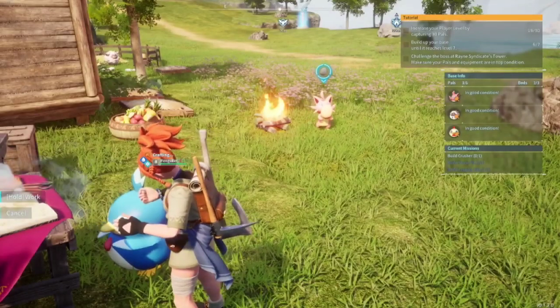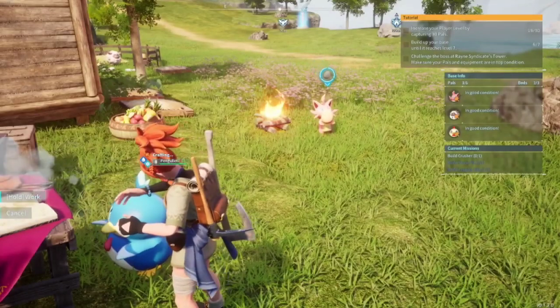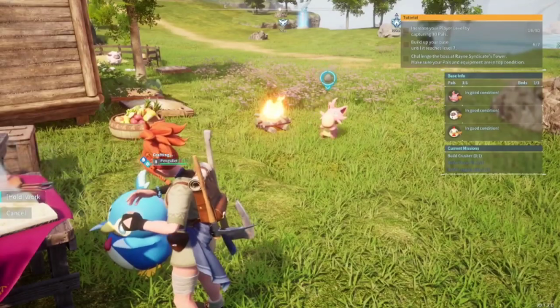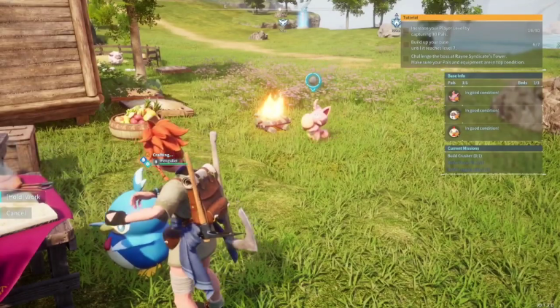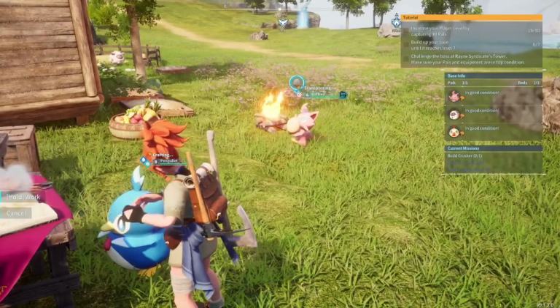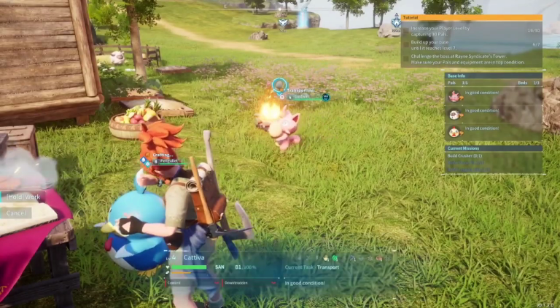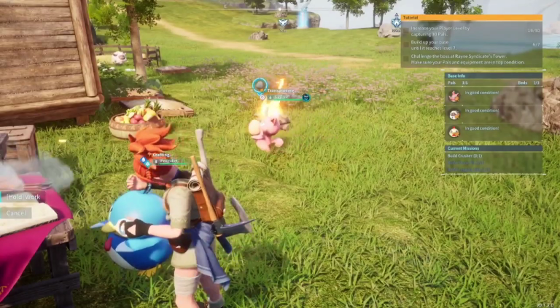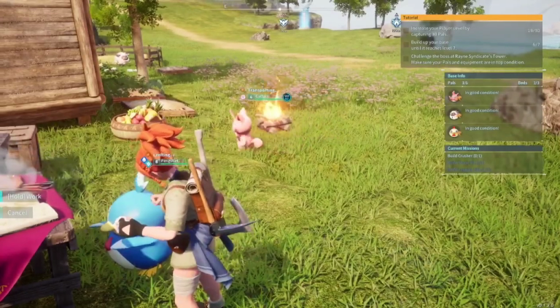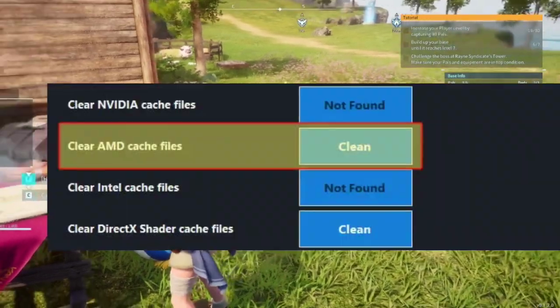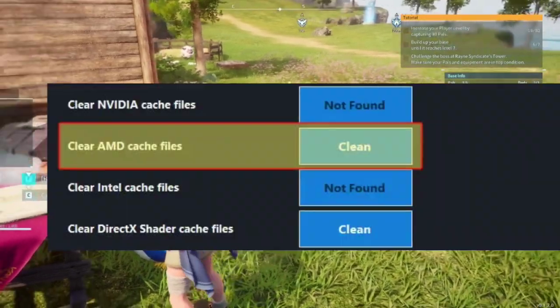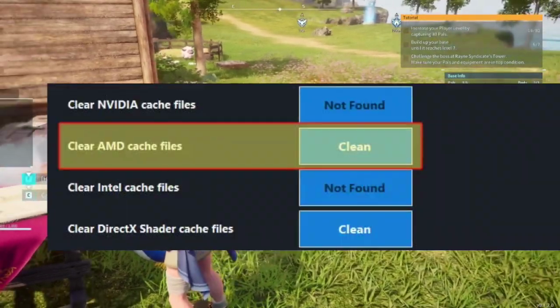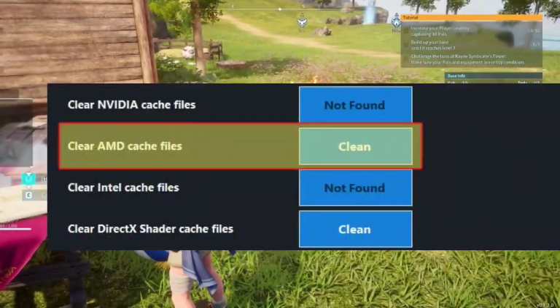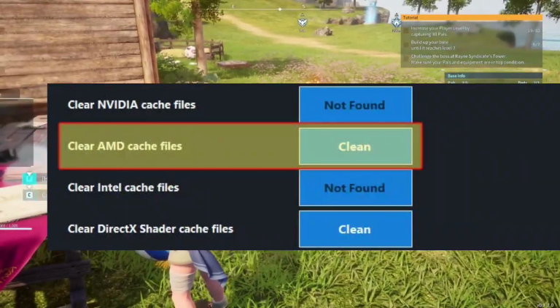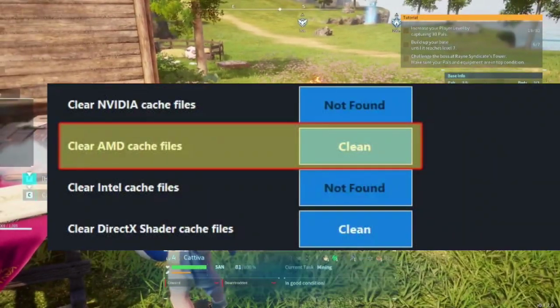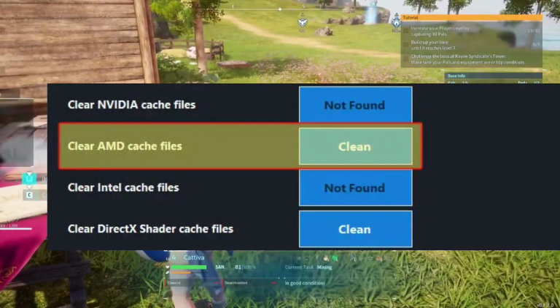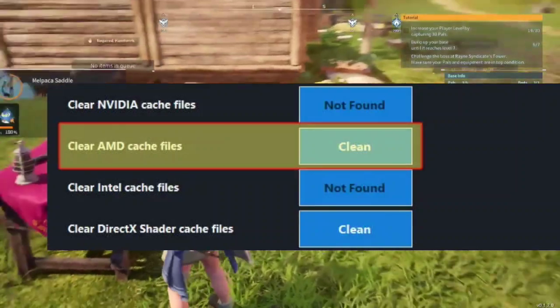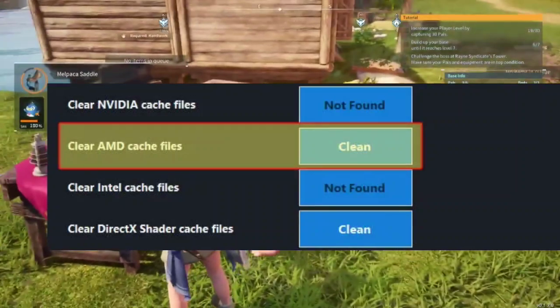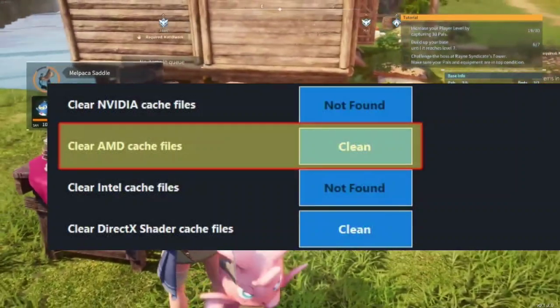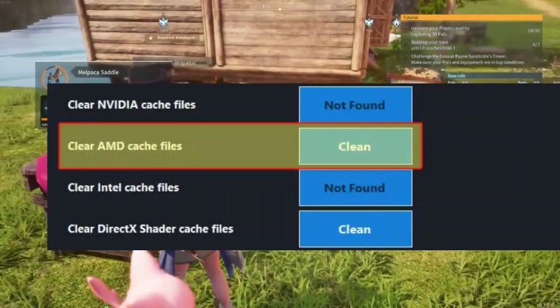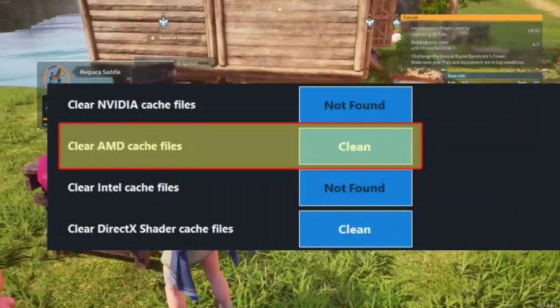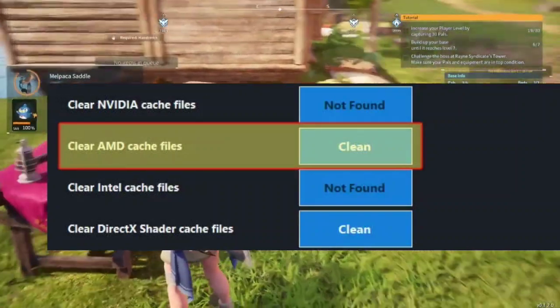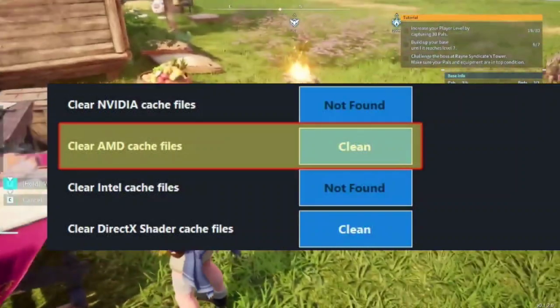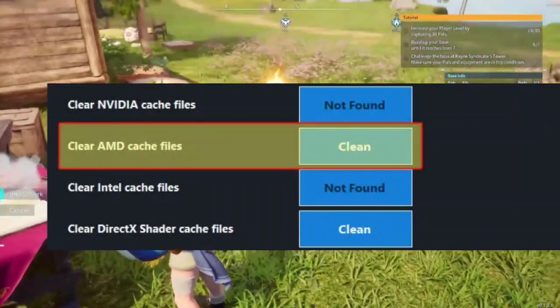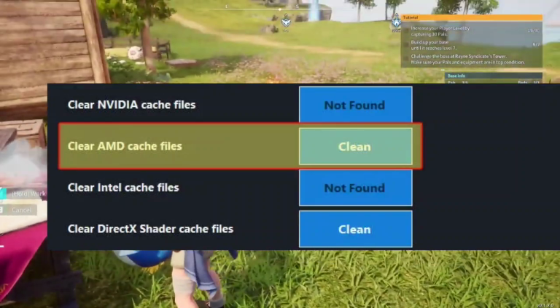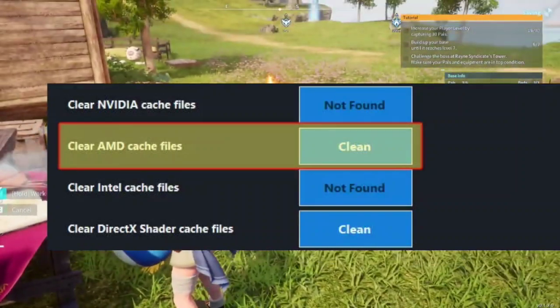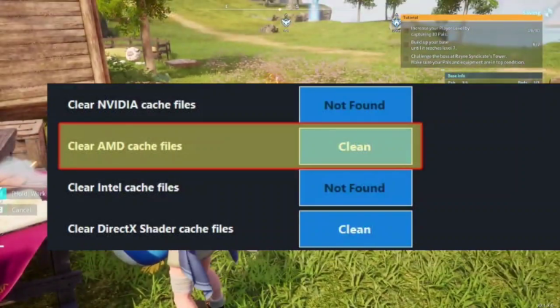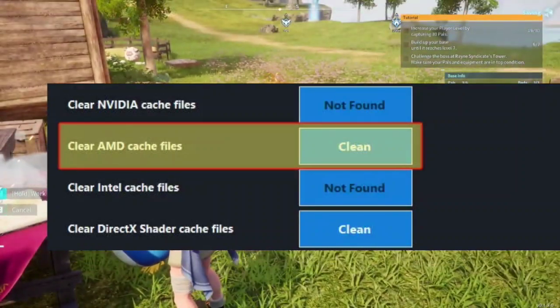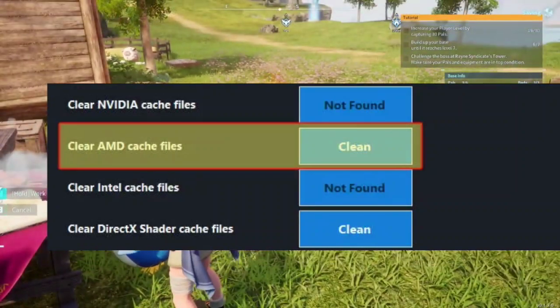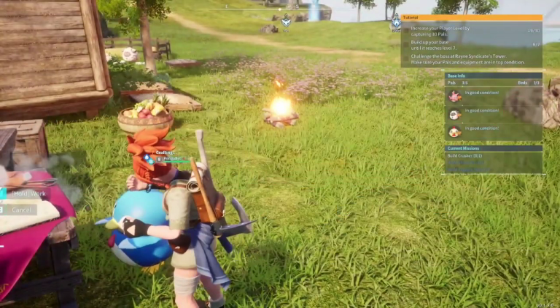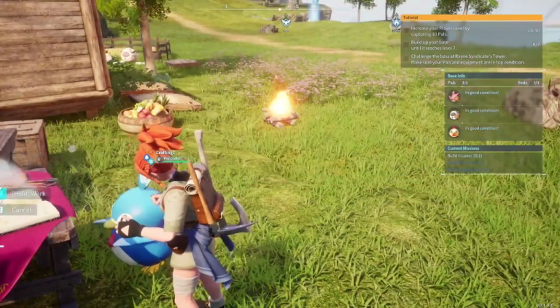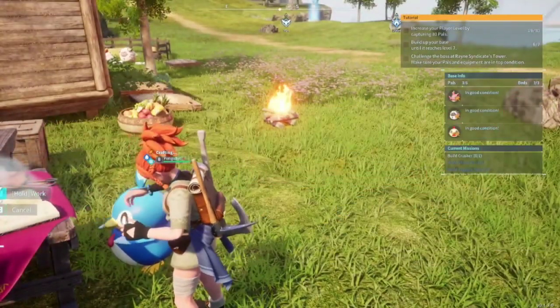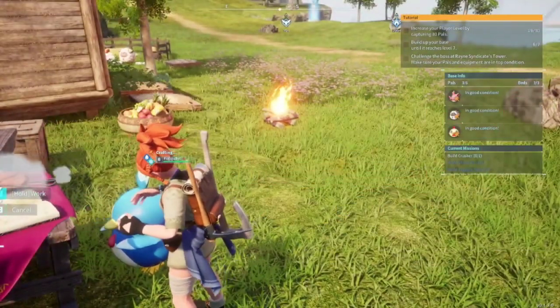Solution 4: Use EasyGamer Utility. Download and open EasyGamer Utility (EGU) to clear cache files in the graphics card section and resolve crashing issues.